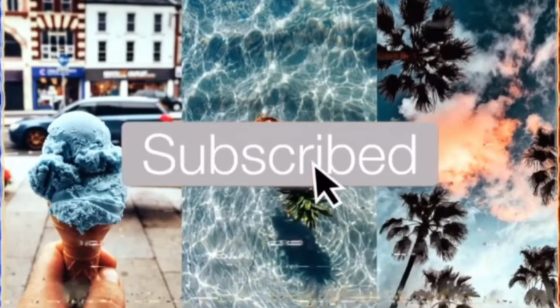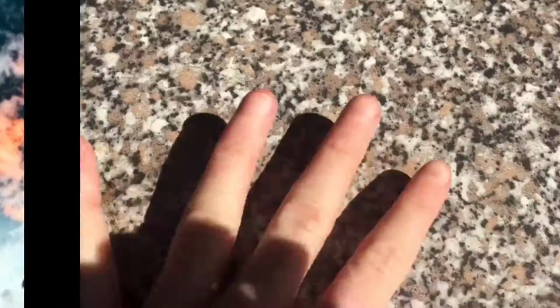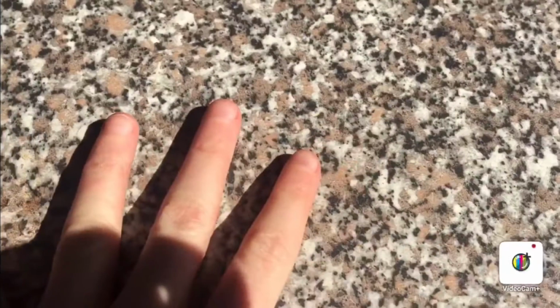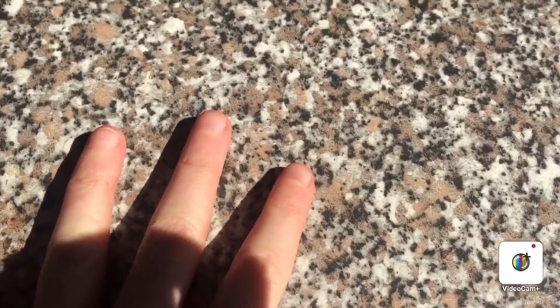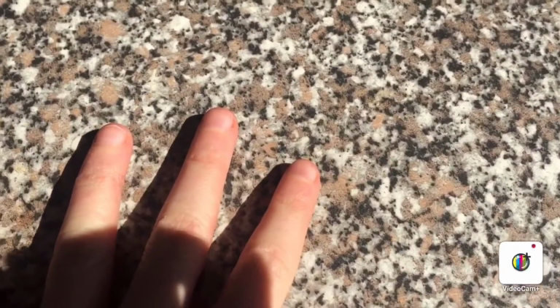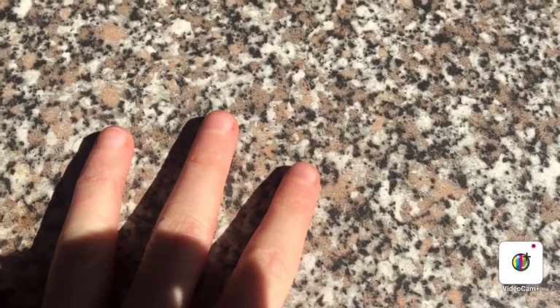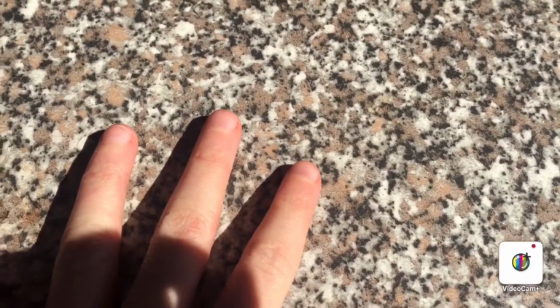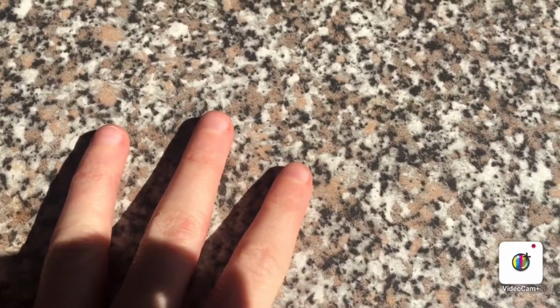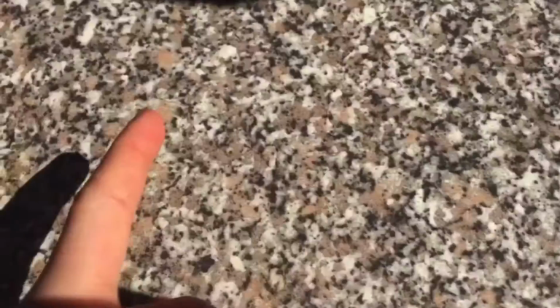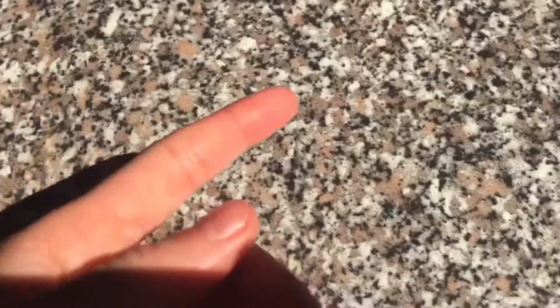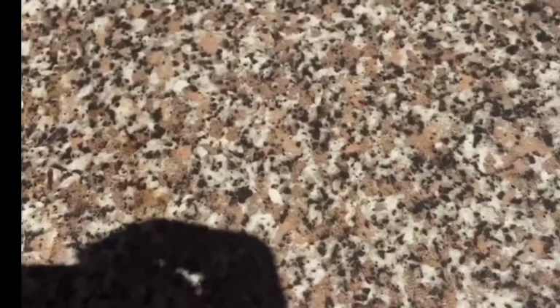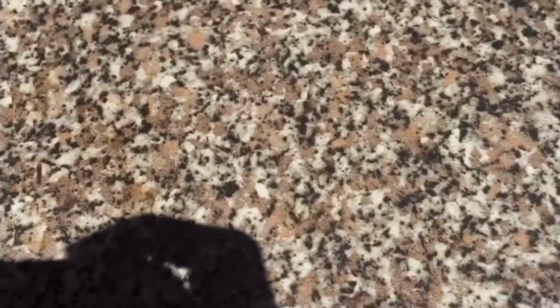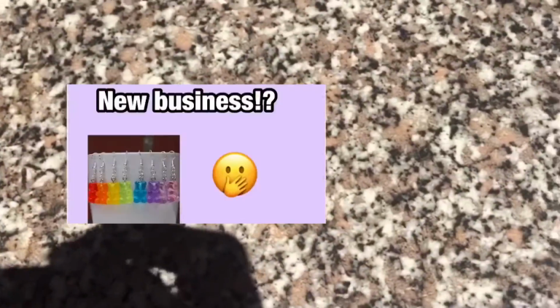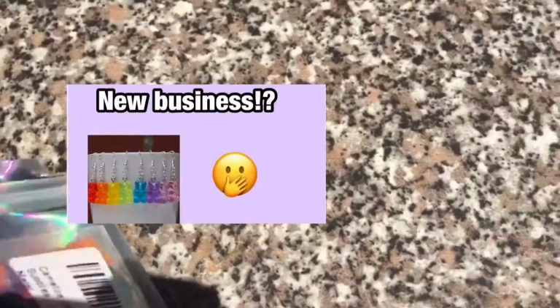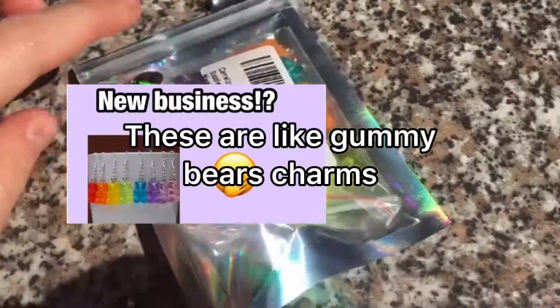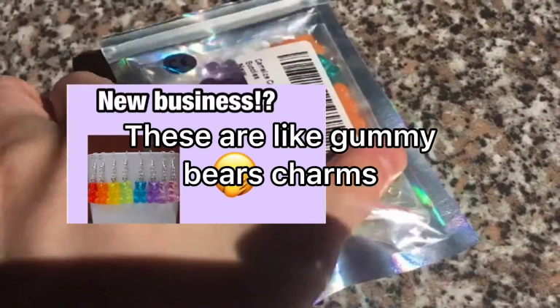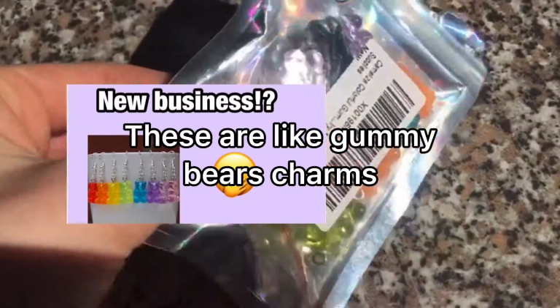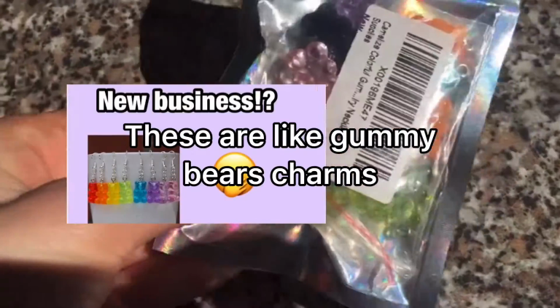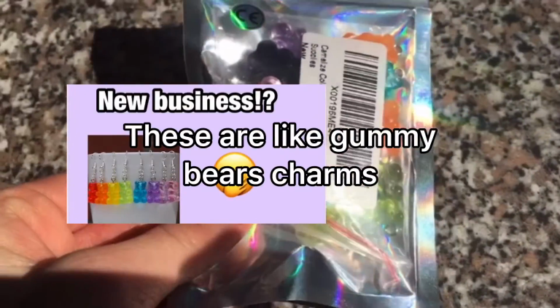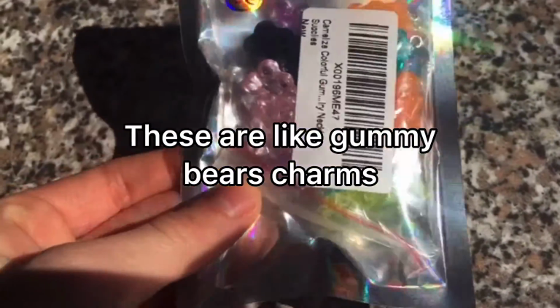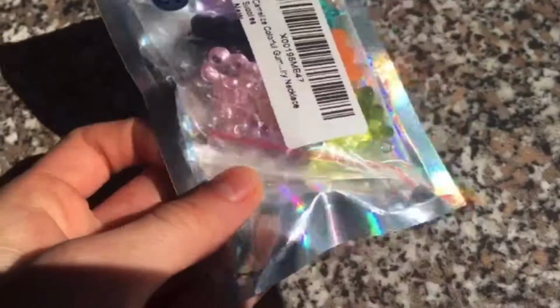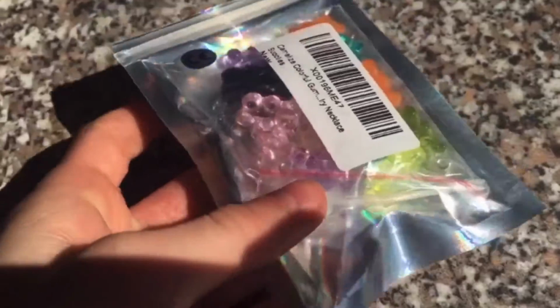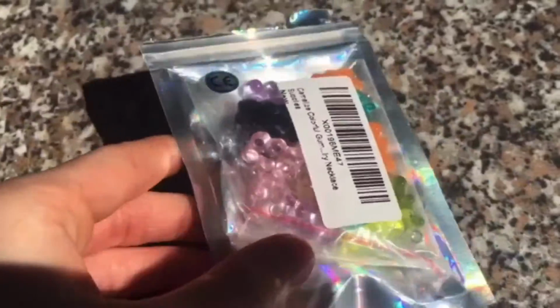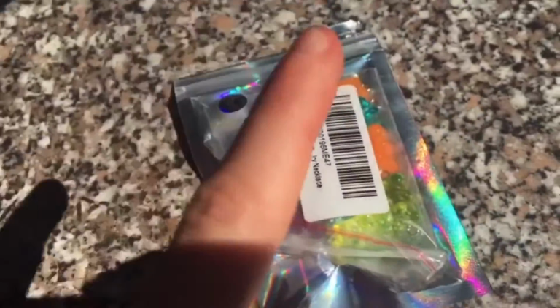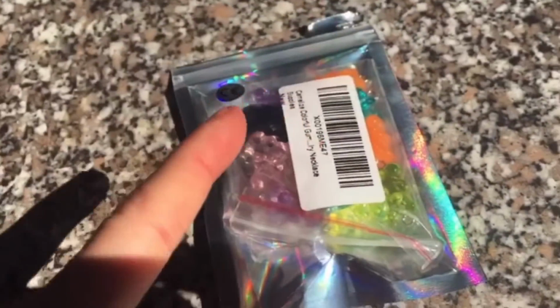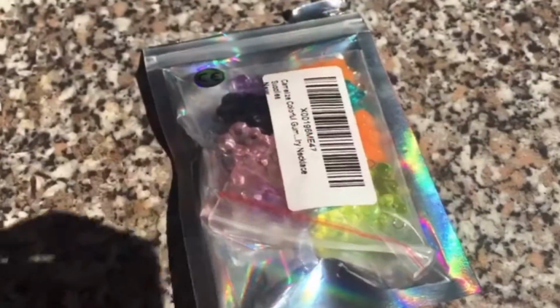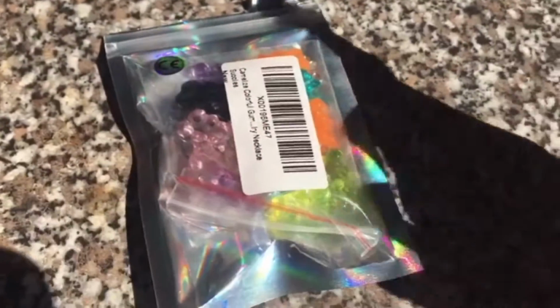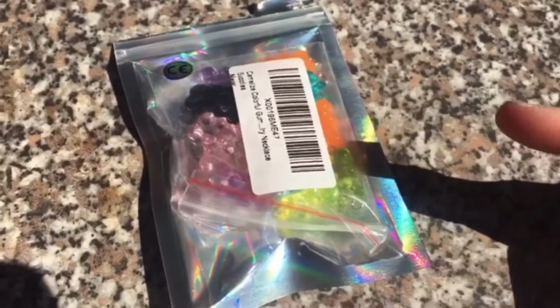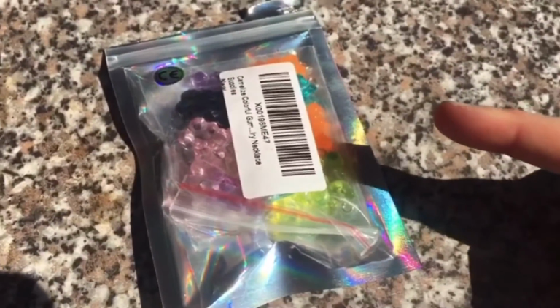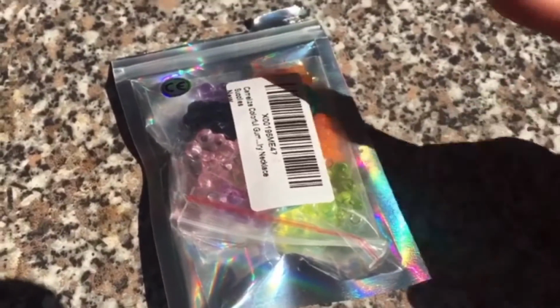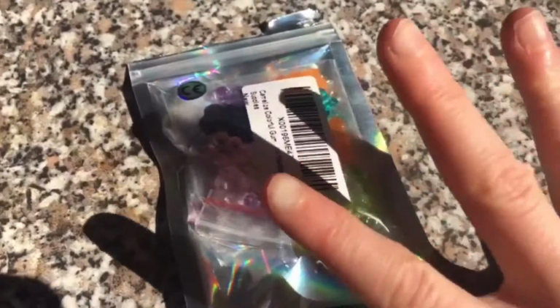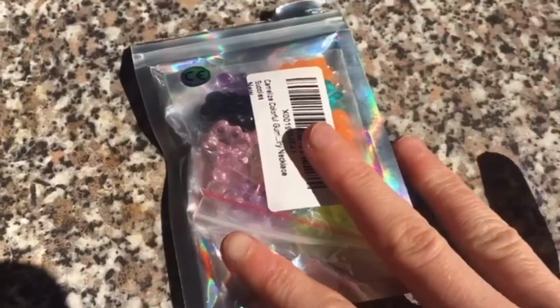Hey everyone, so in today's video I'll be opening a package, so let's get started. I ordered these gummy bear earrings — if you saw my last video, I was doing an earring business, so I bought them.